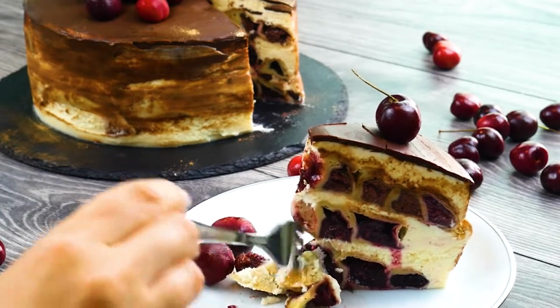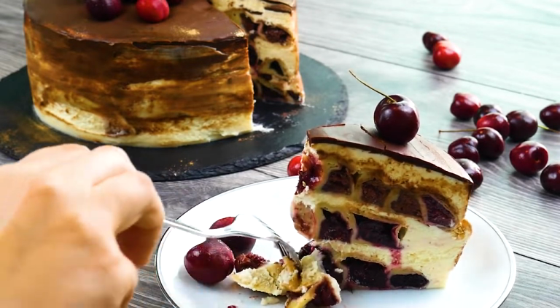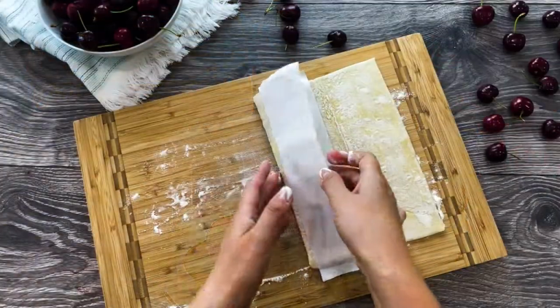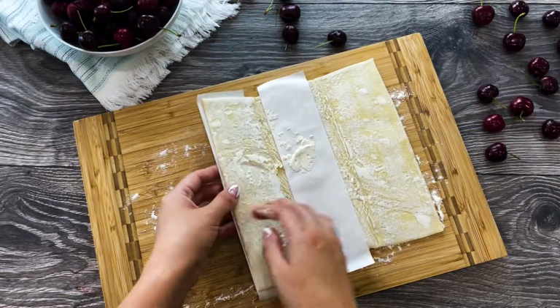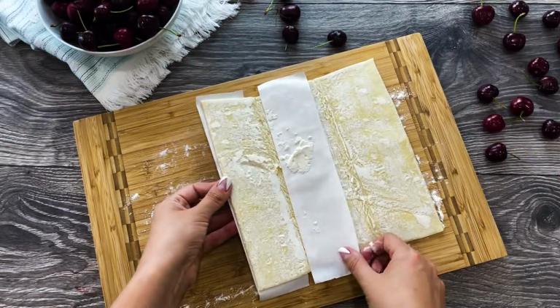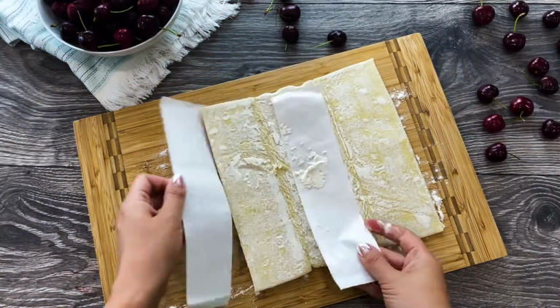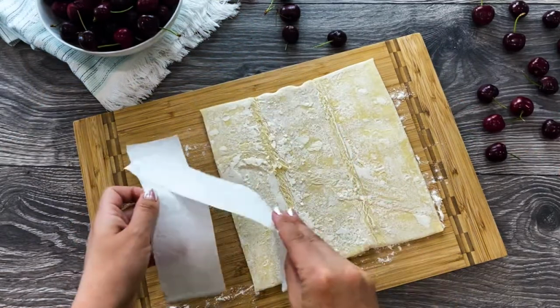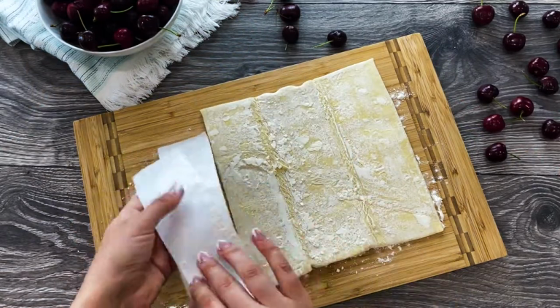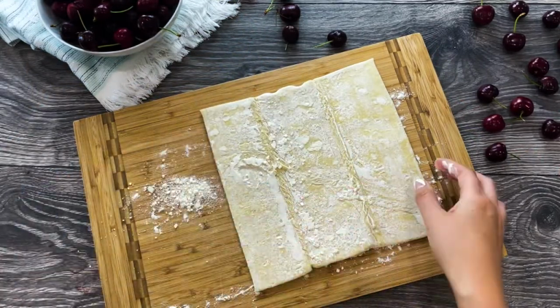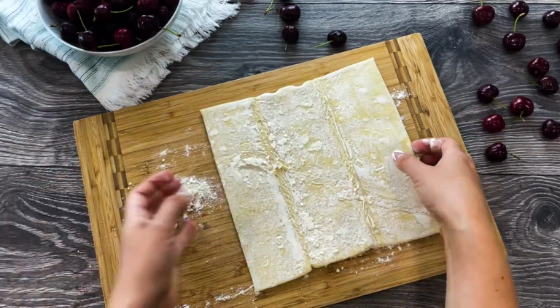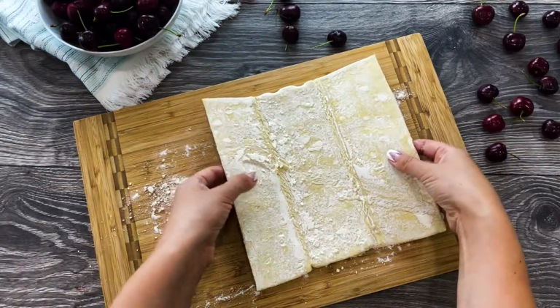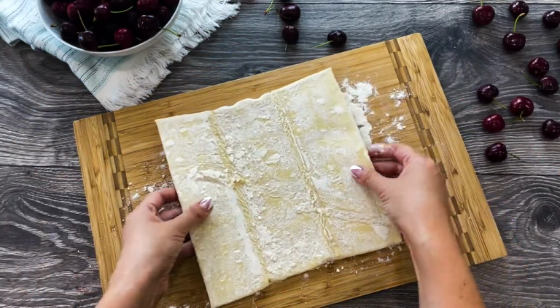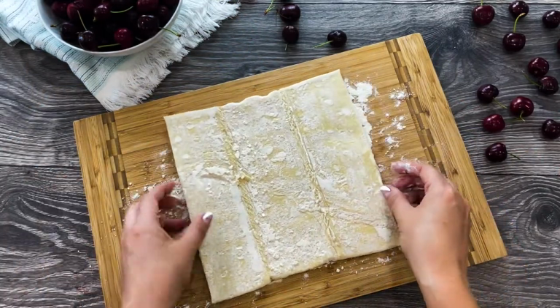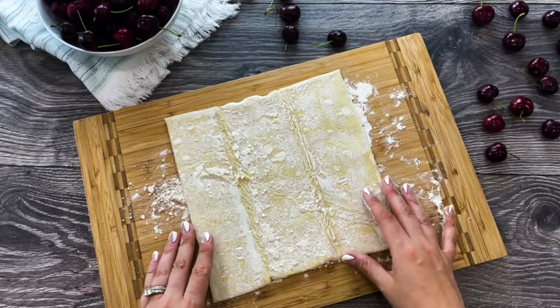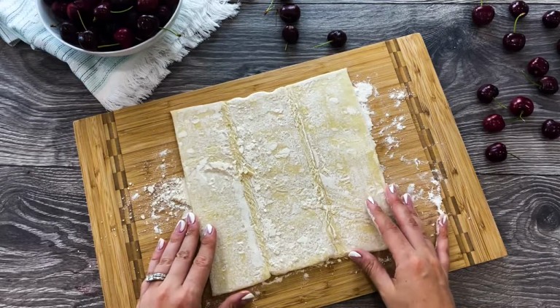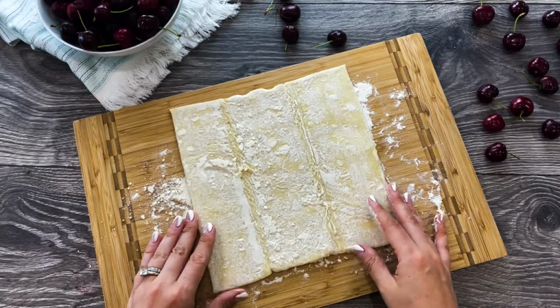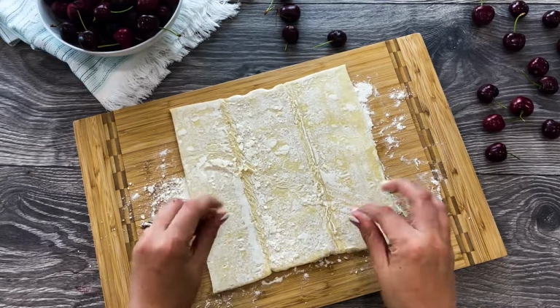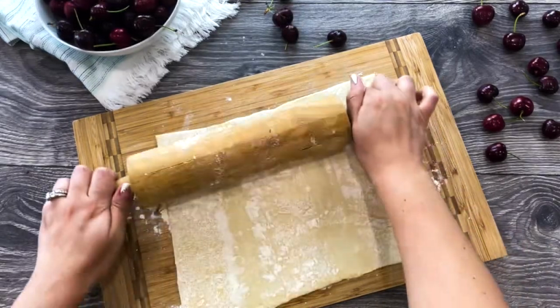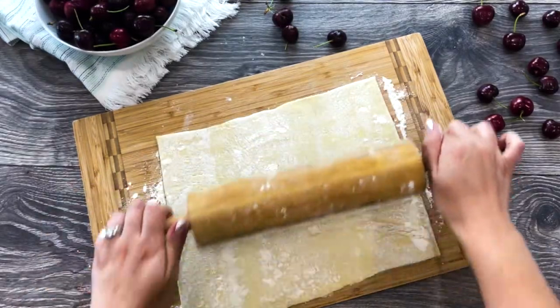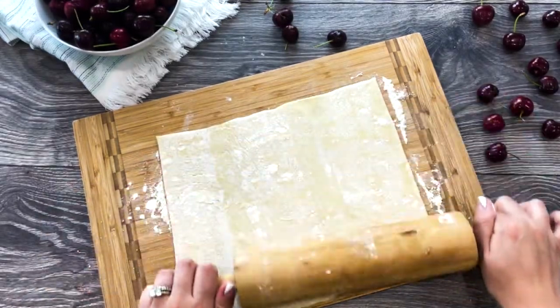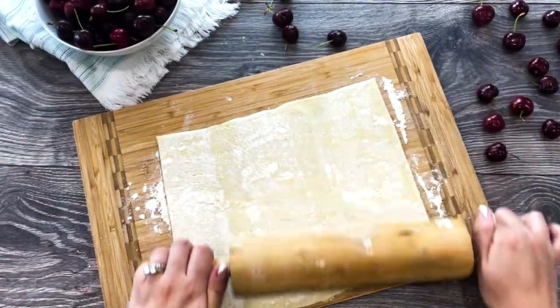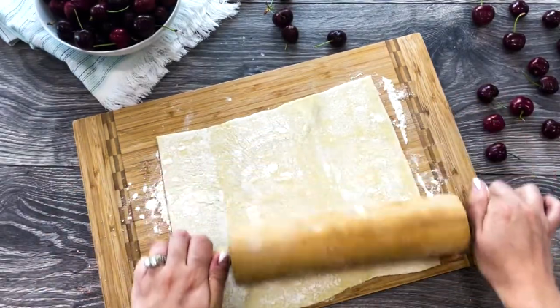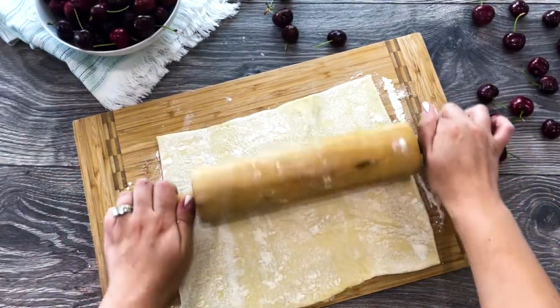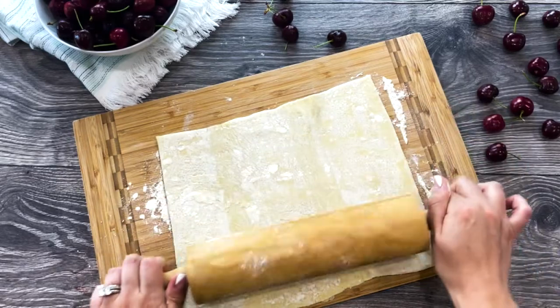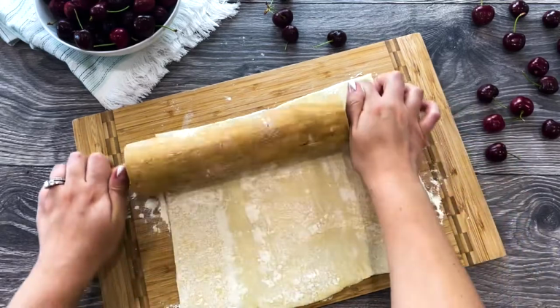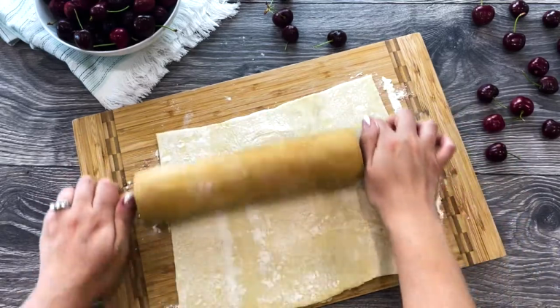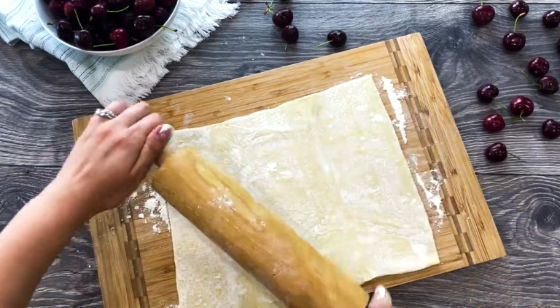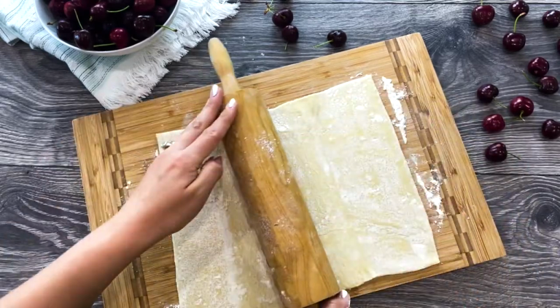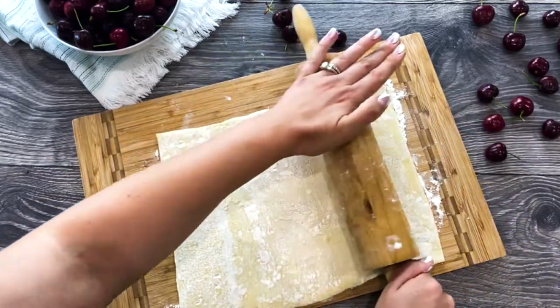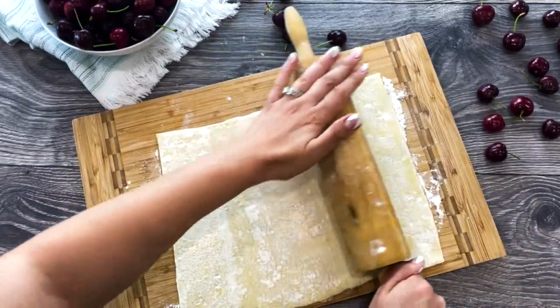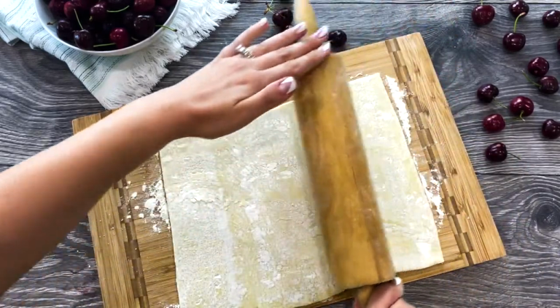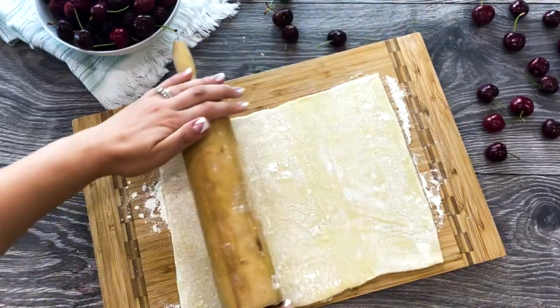Begin by preheating your oven at 400 degrees Fahrenheit. Take a store-bought puff pastry — you'll need three sheets — and thaw it at room temperature. When it's soft and easy to work with, roll the puff pastry into a rectangle.